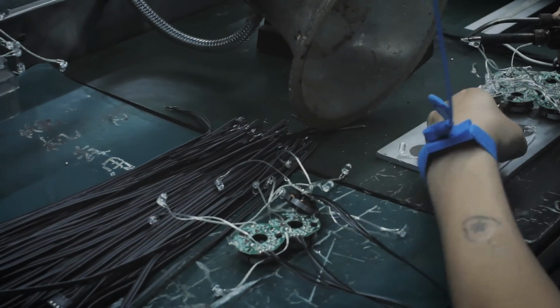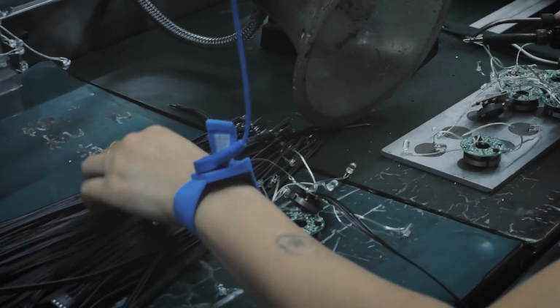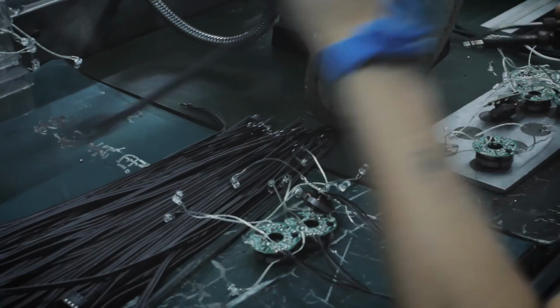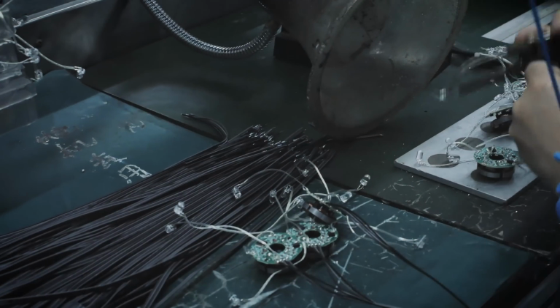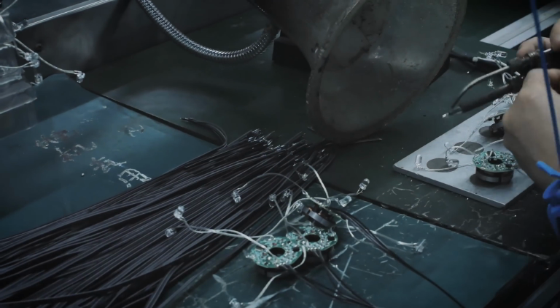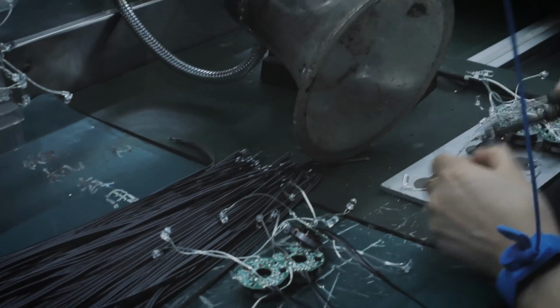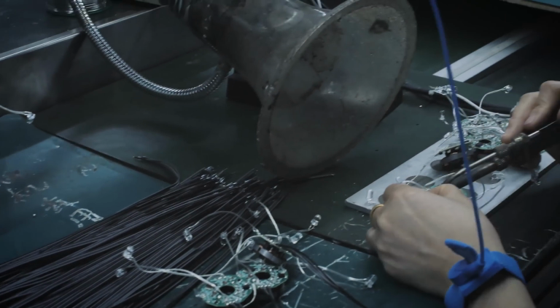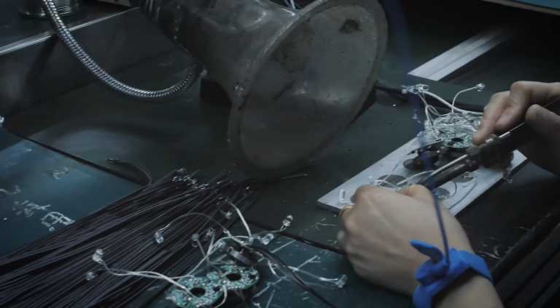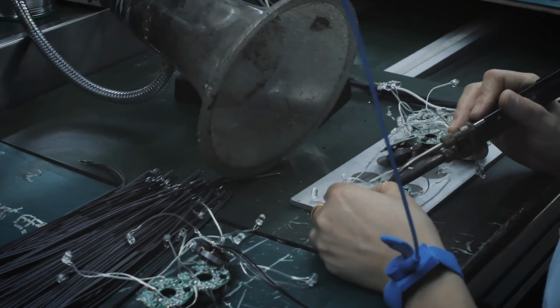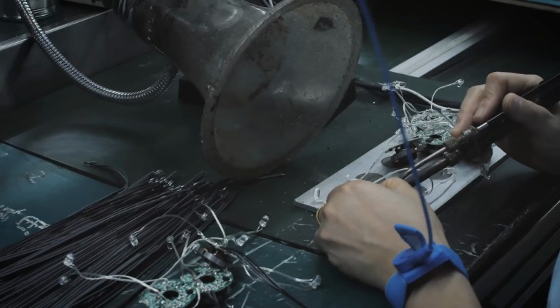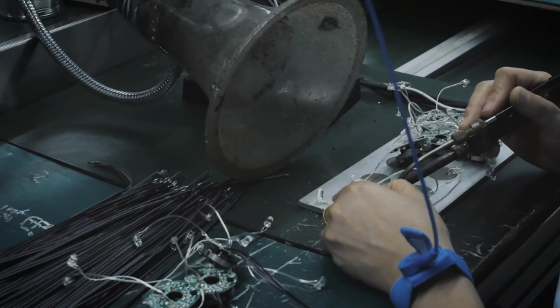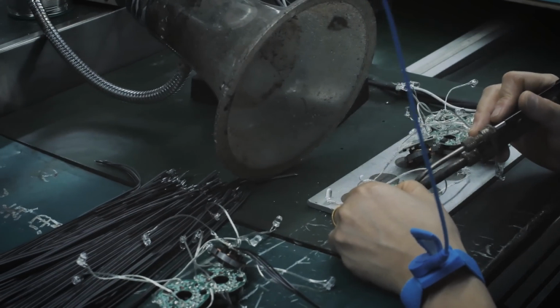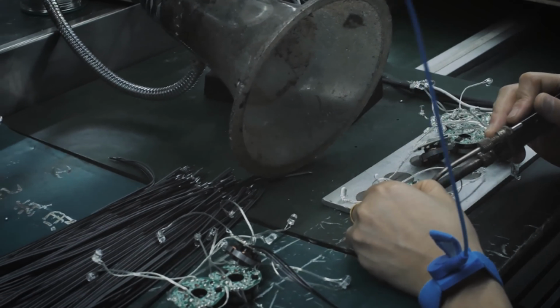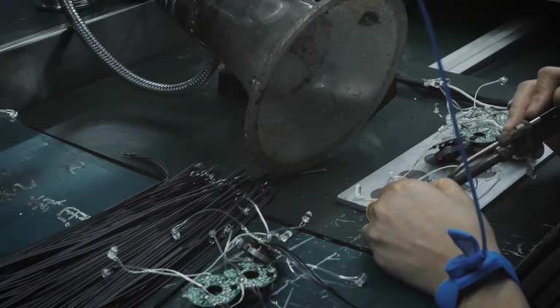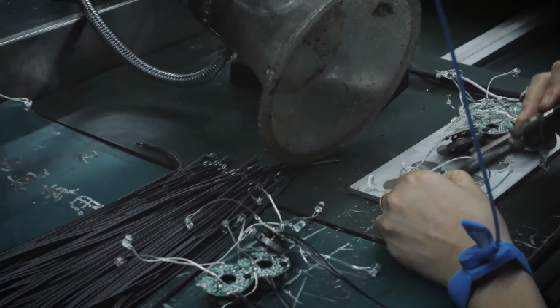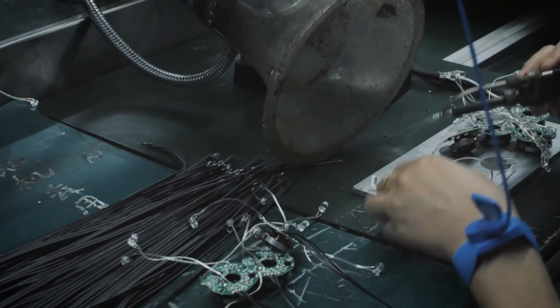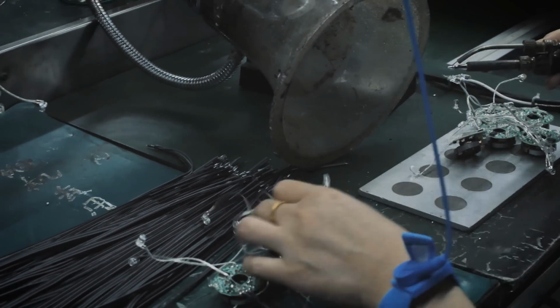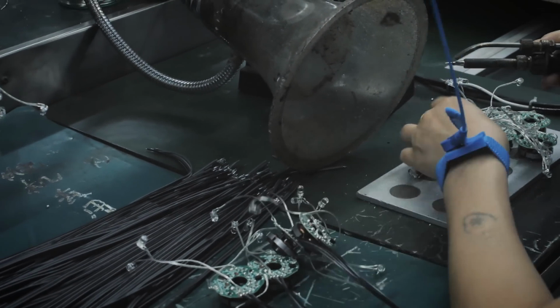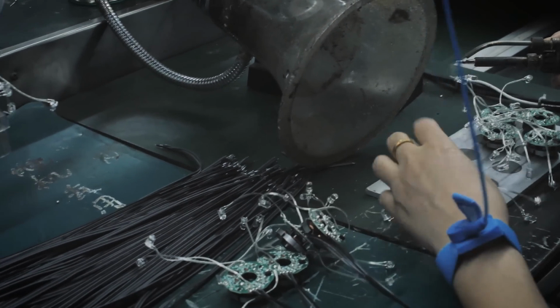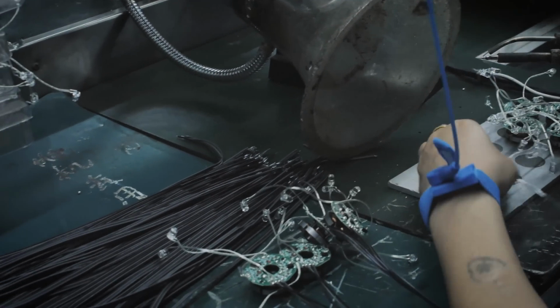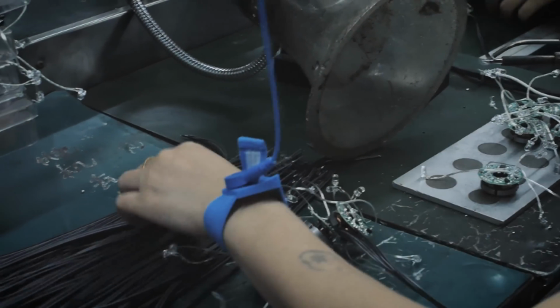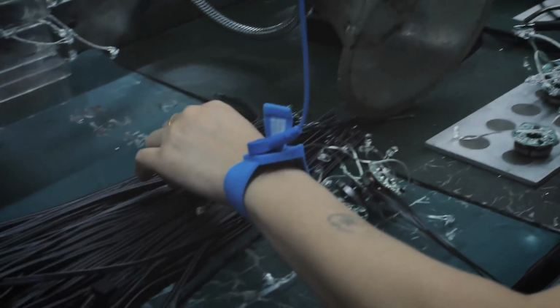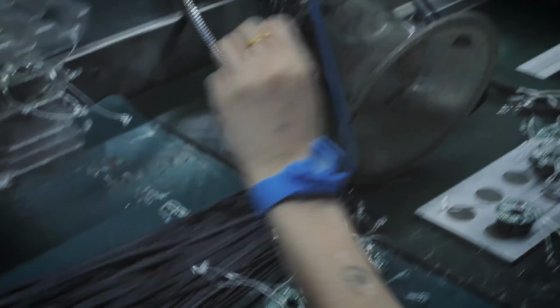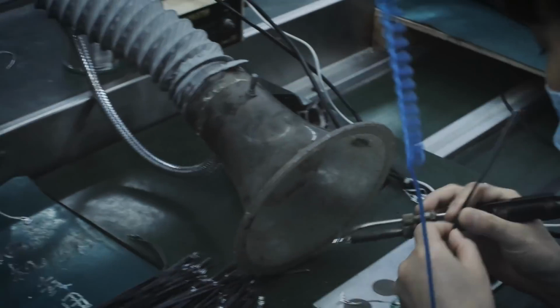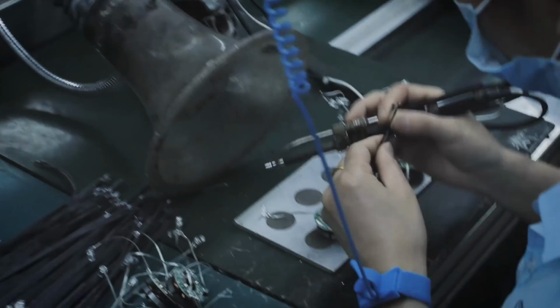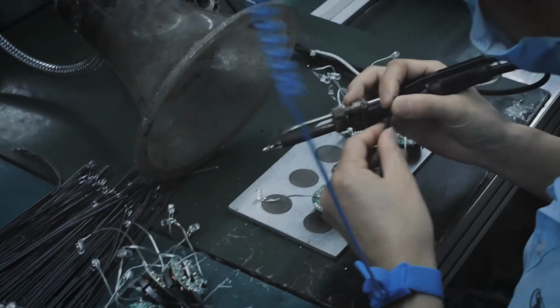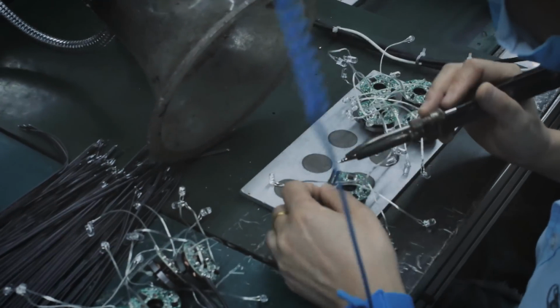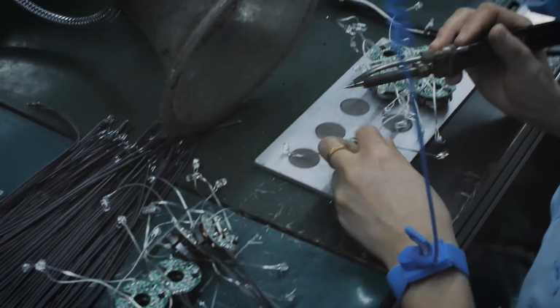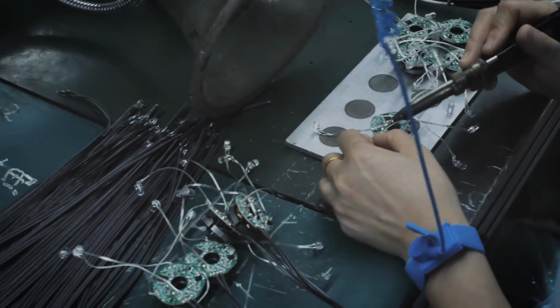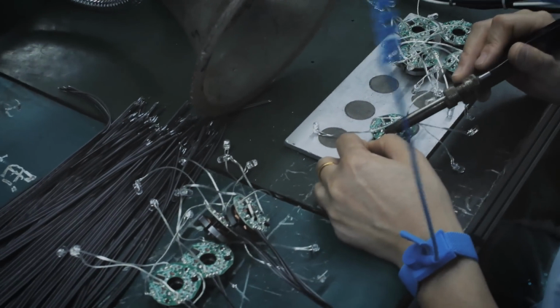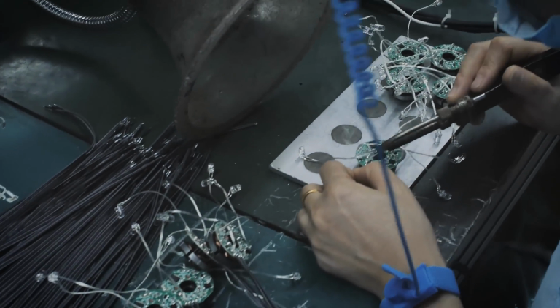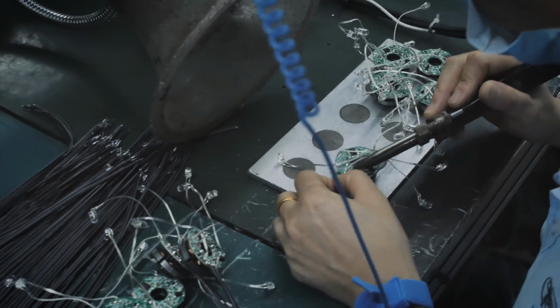Right here we have four people that are soldering on the power. They're soldering the power cable — and there's three-pin and four-pin. These are all PWM fans, so they're soldering four individual wires onto each PCB.